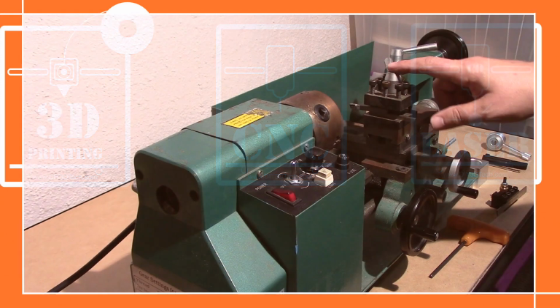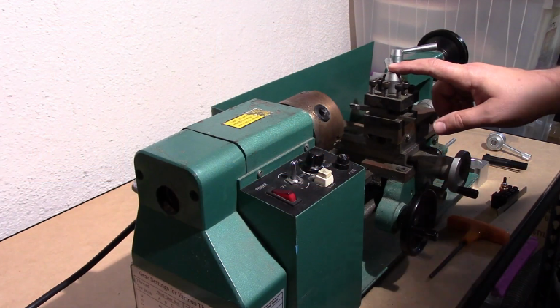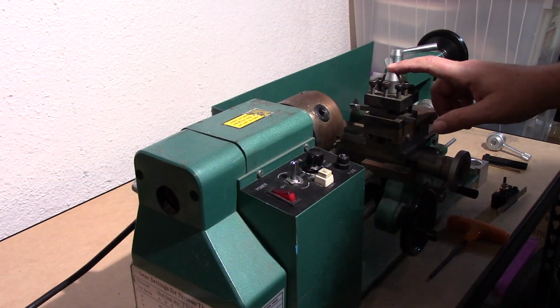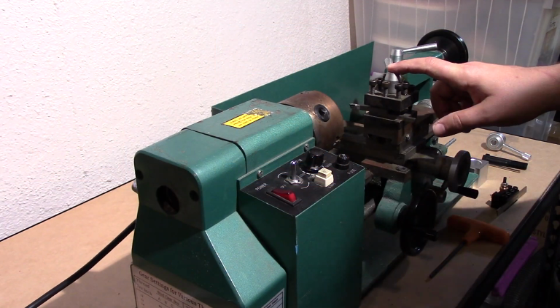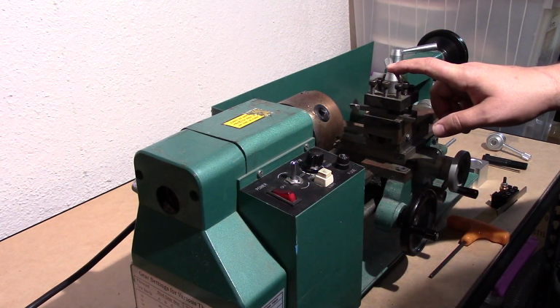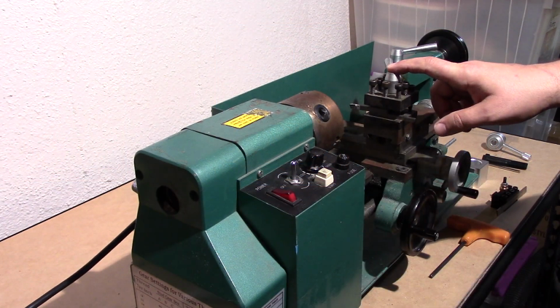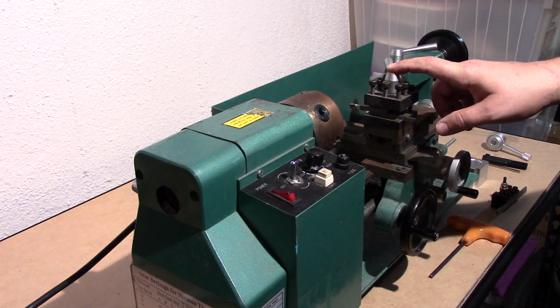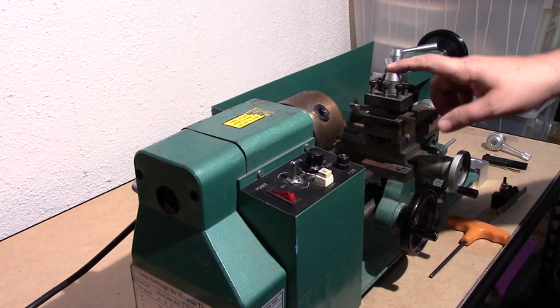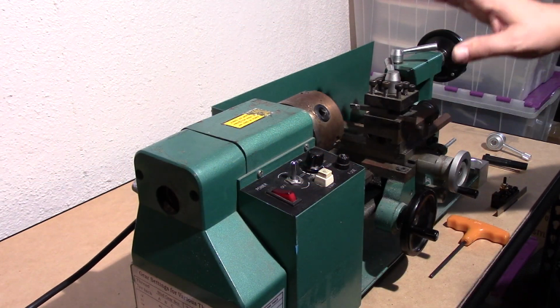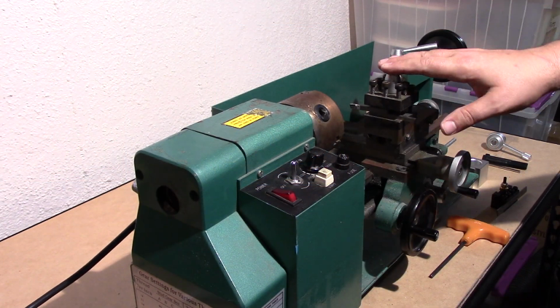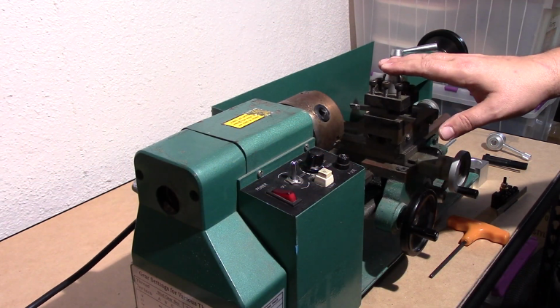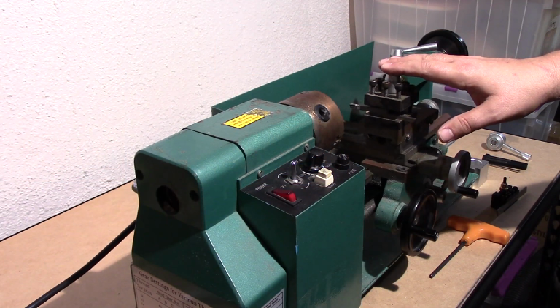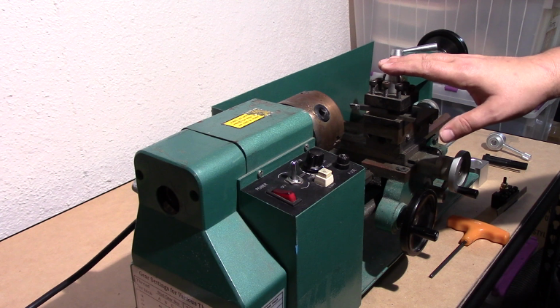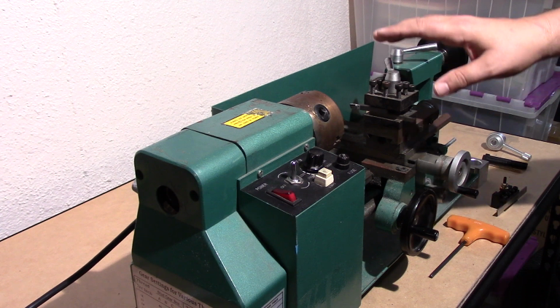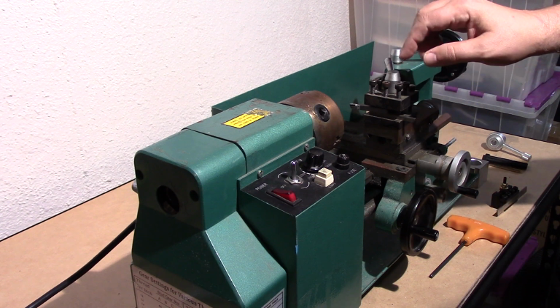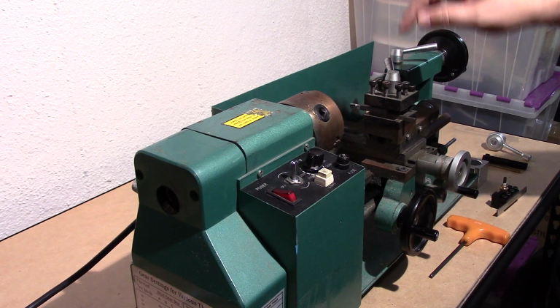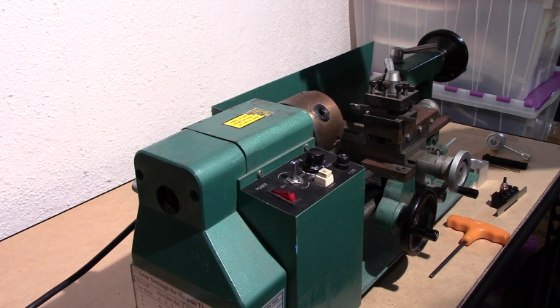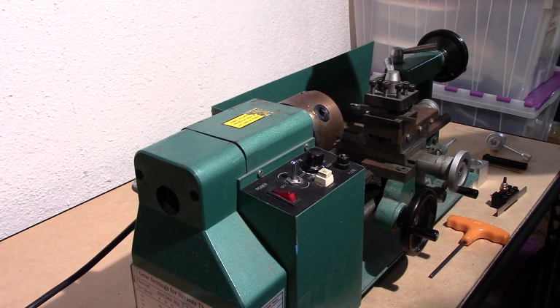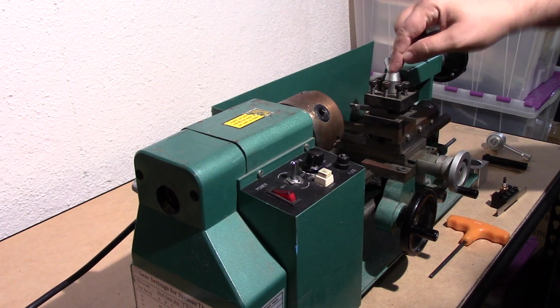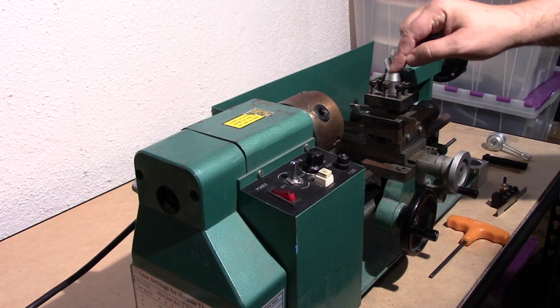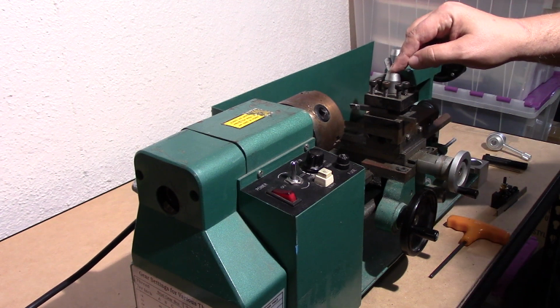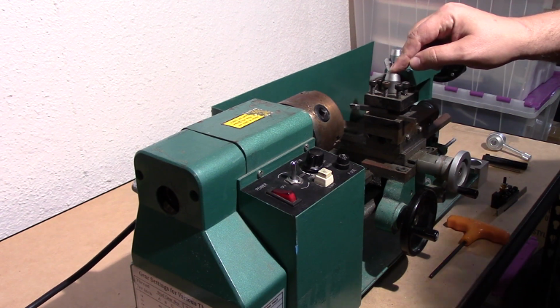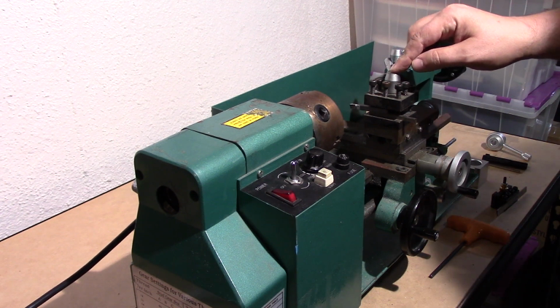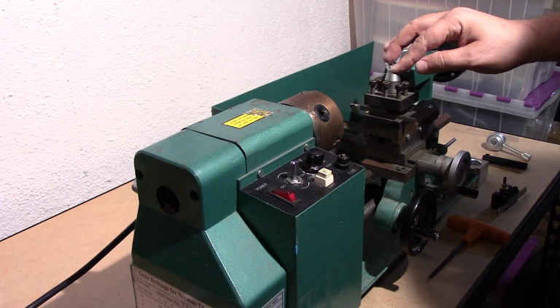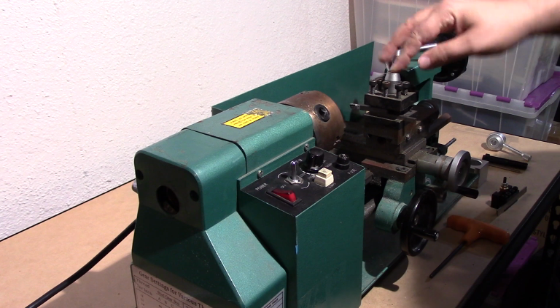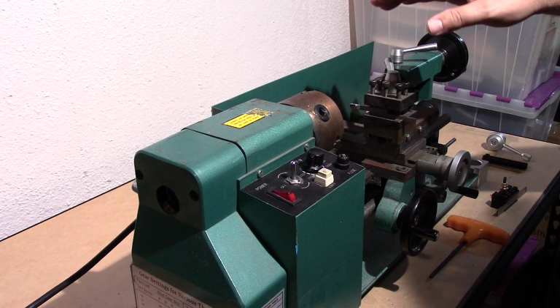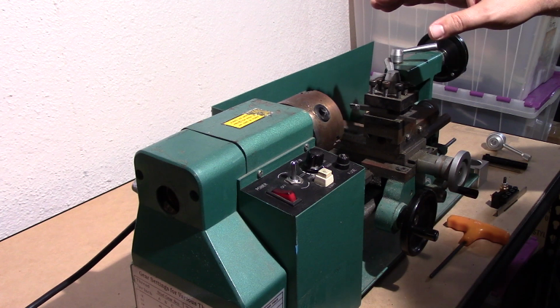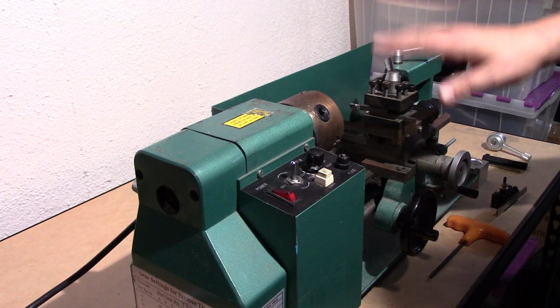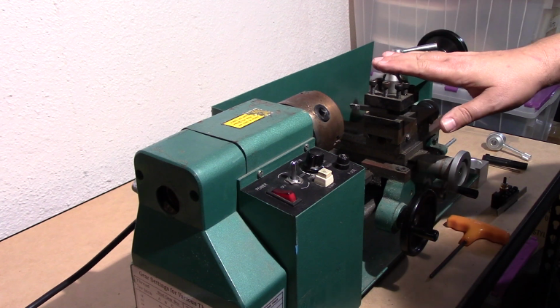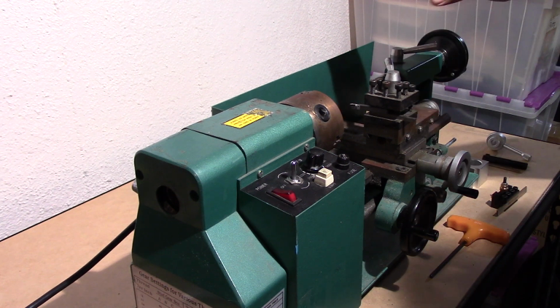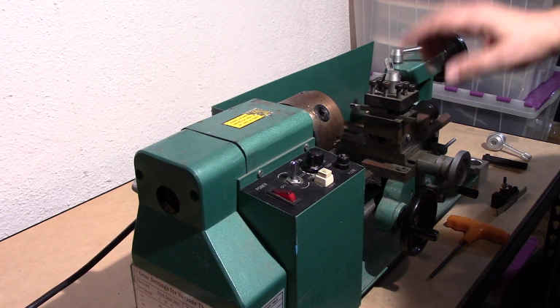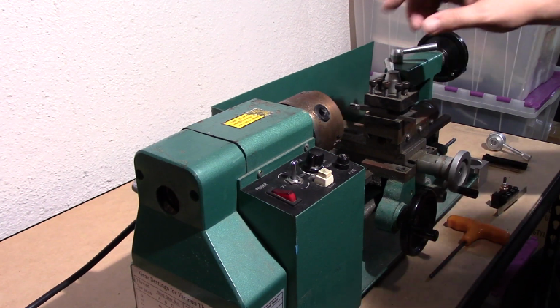Welcome to this episode of DIY3DTech.com. In this episode, we're going to be putting the quick change tool holder on this old Harbor Freight mini lathe. As I promised, here we are at the lathe.